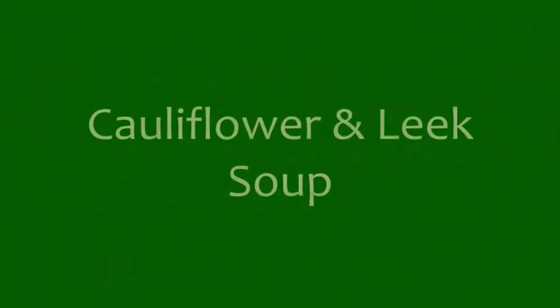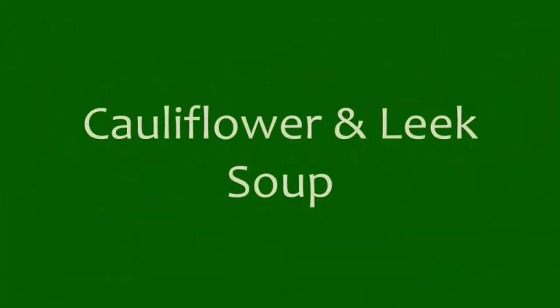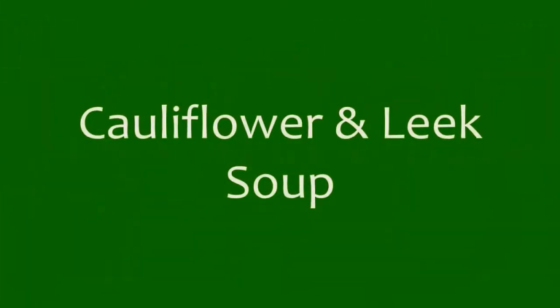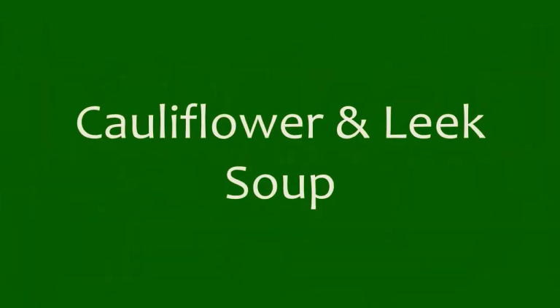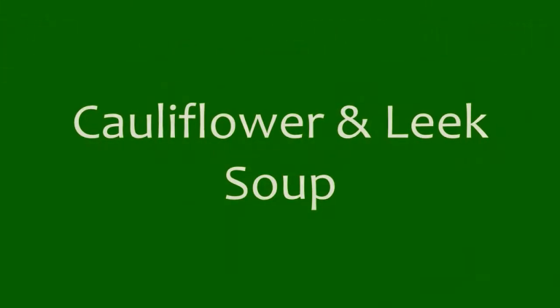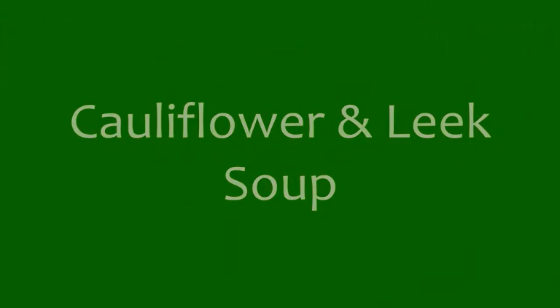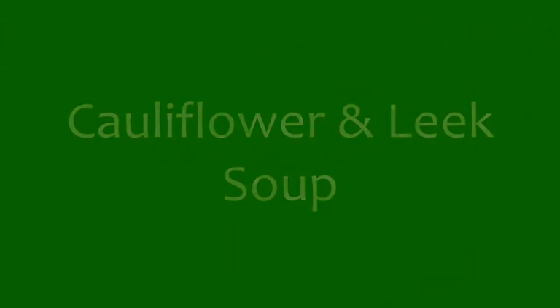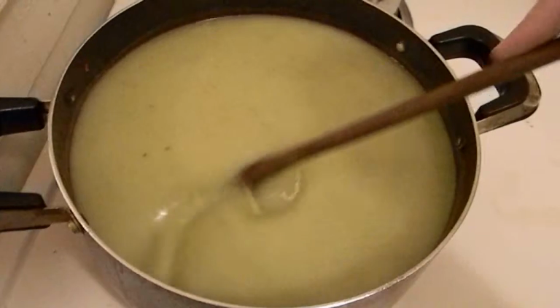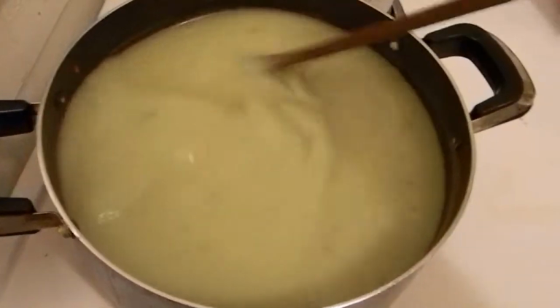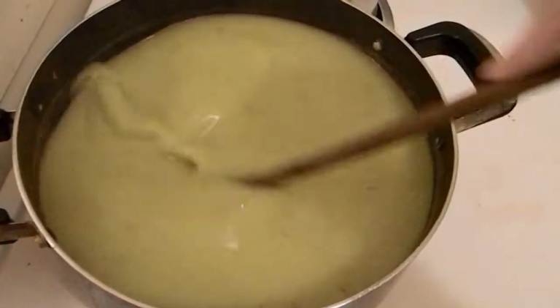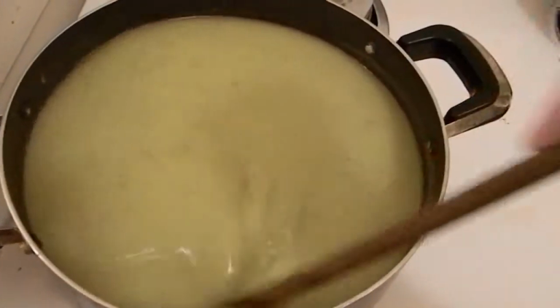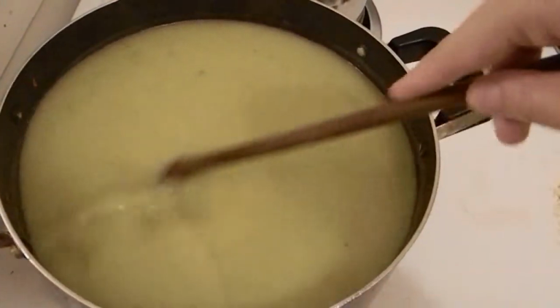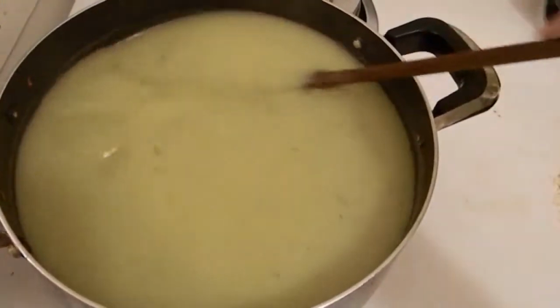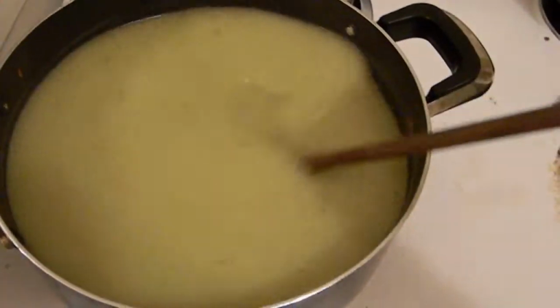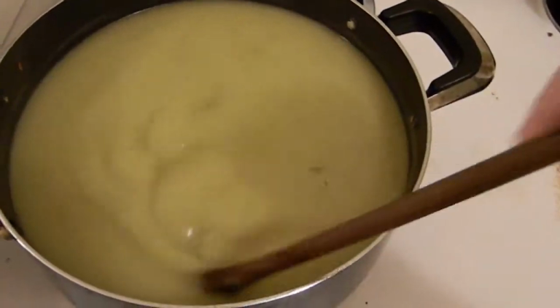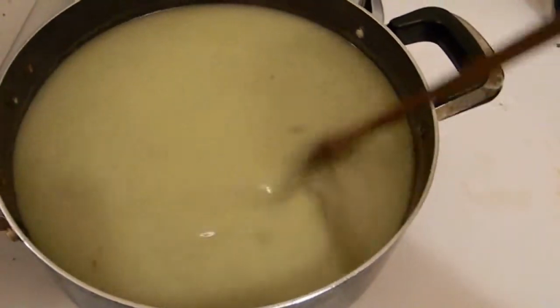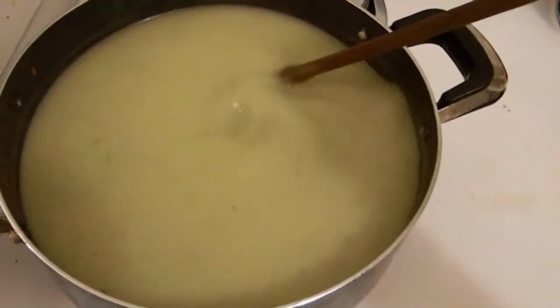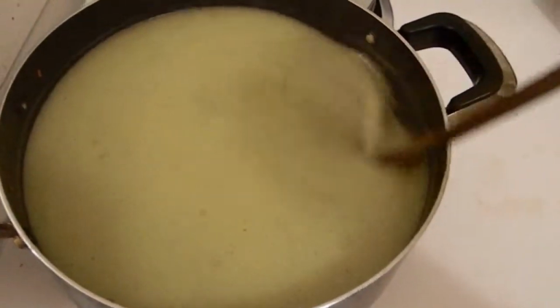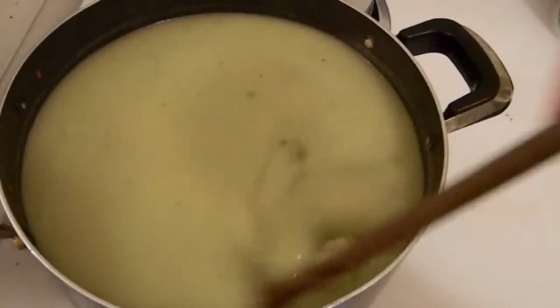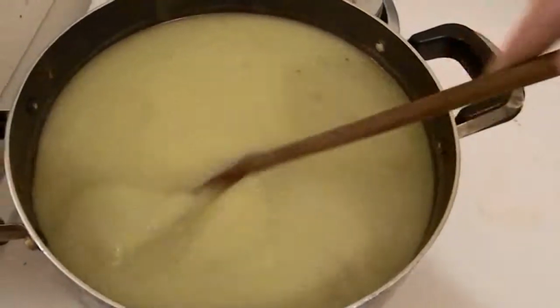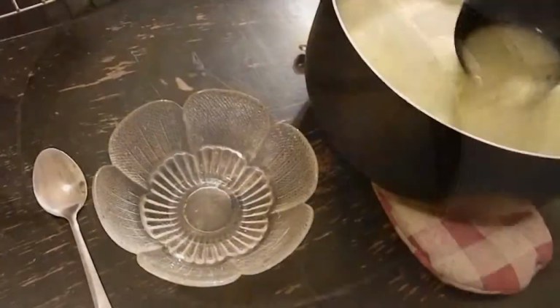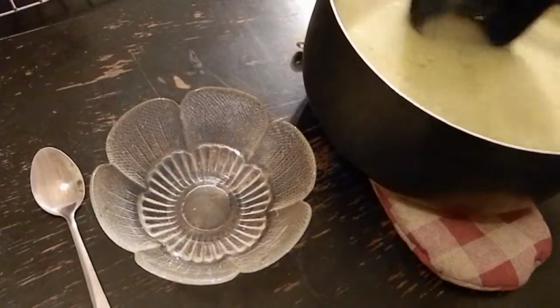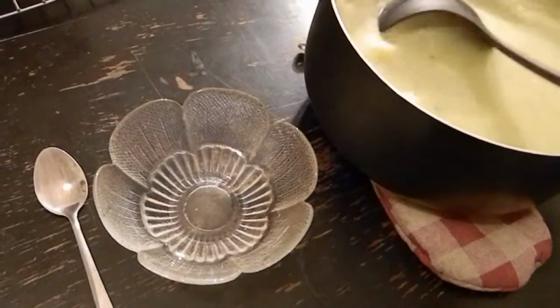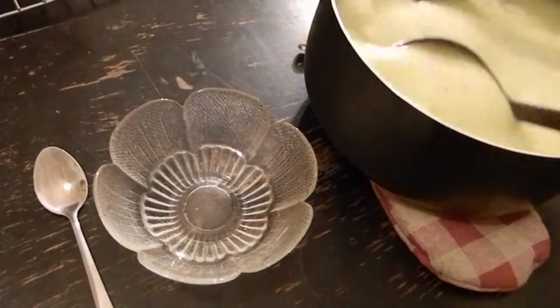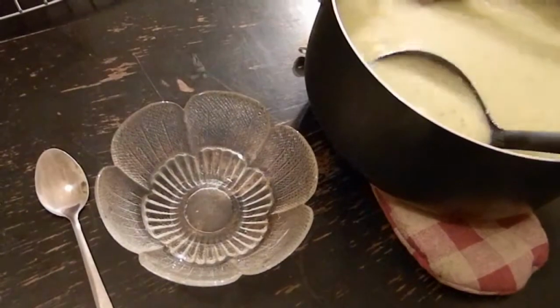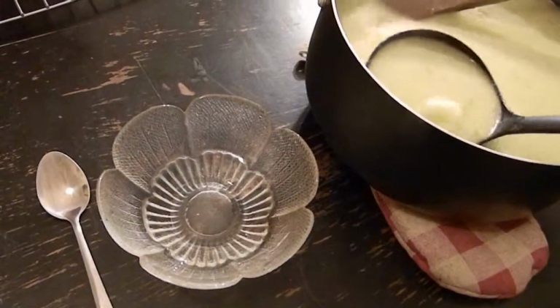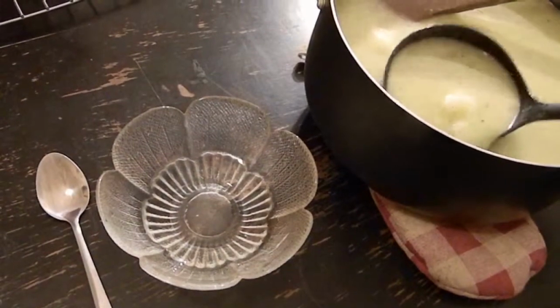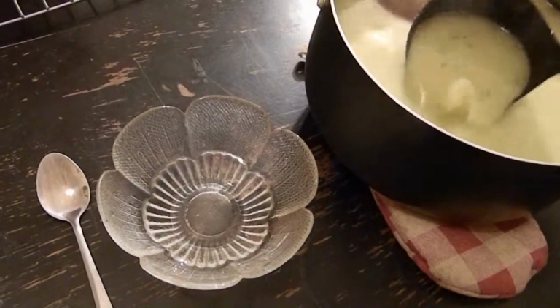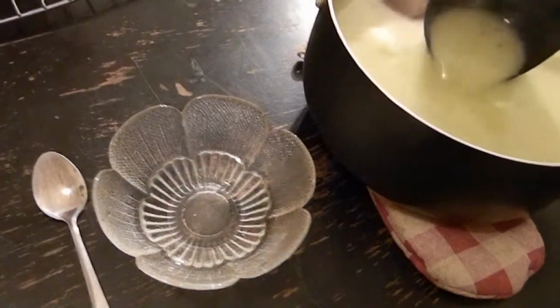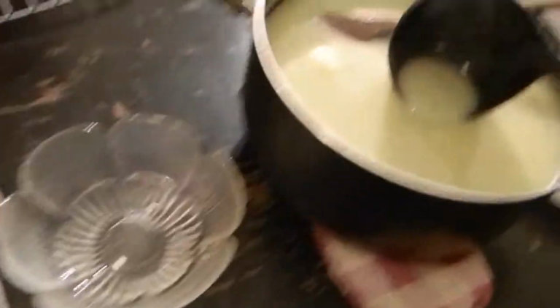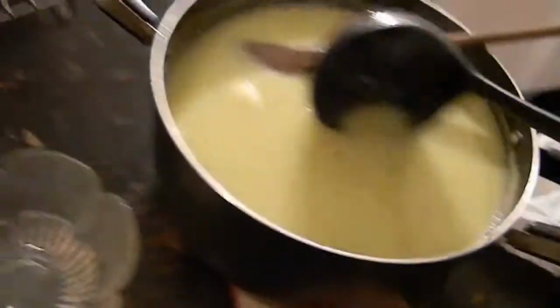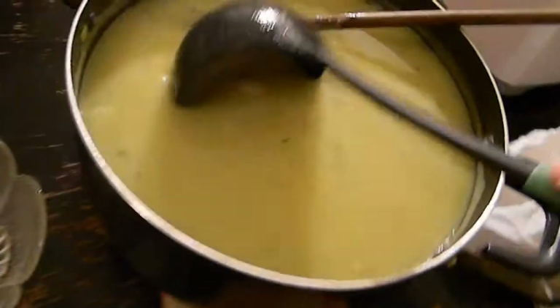Cauliflower and Leek Soup. Cauliflower is a naturally comforting food, so highlighted in a soup with a nice onion flavor from the leeks is most excellent for anyone when it's just not their day.